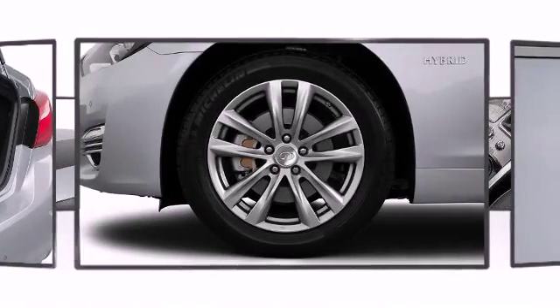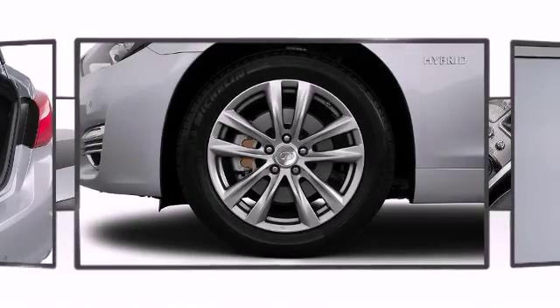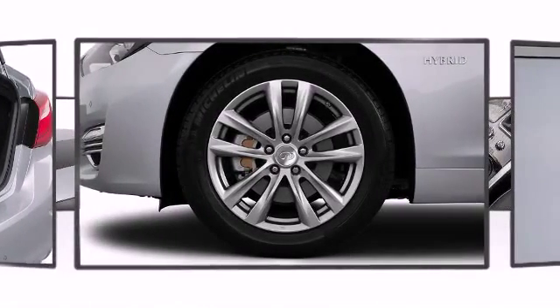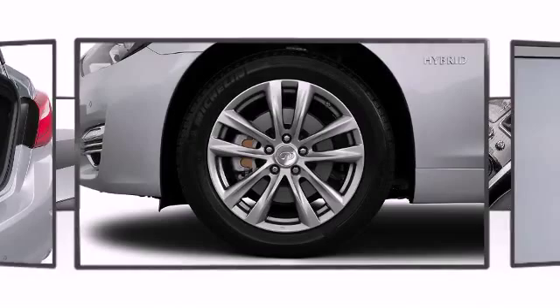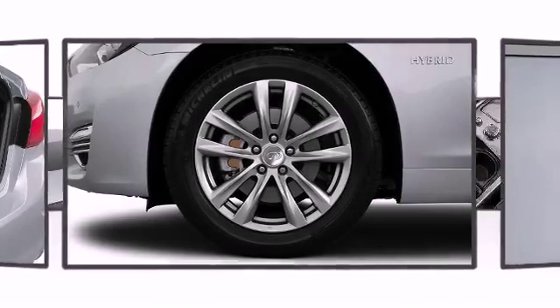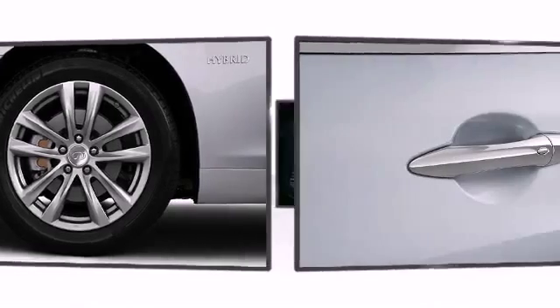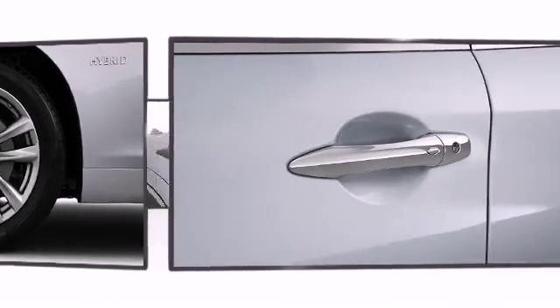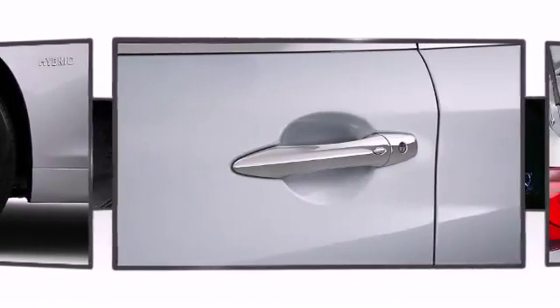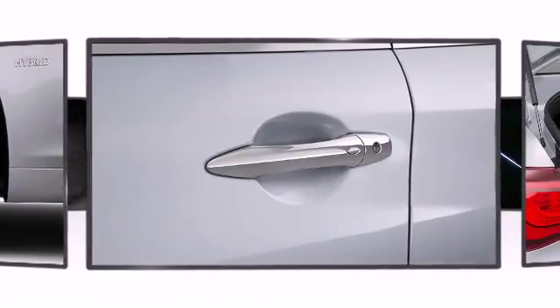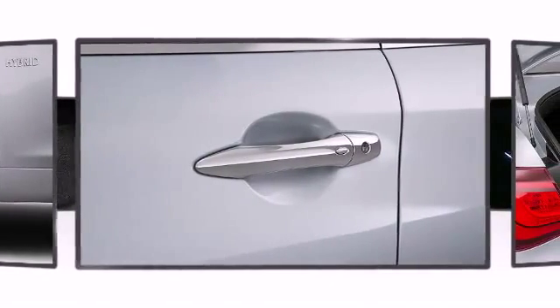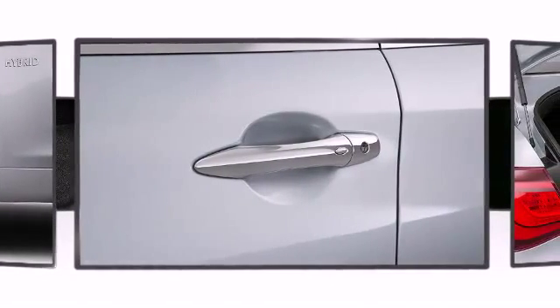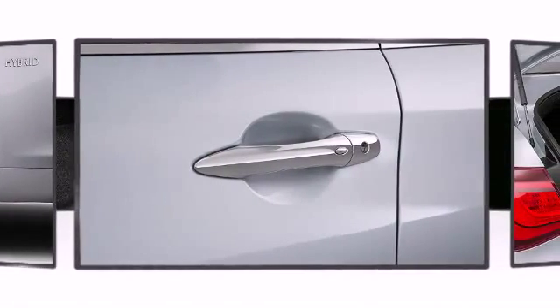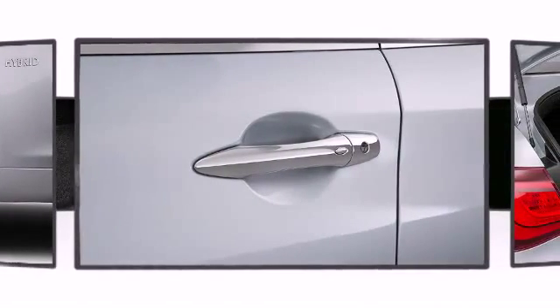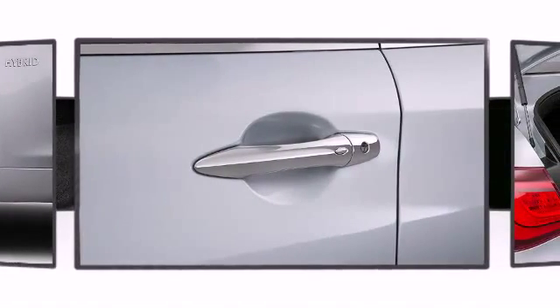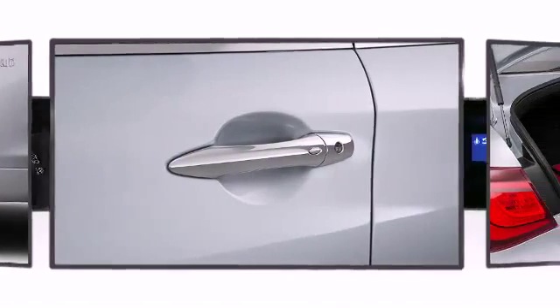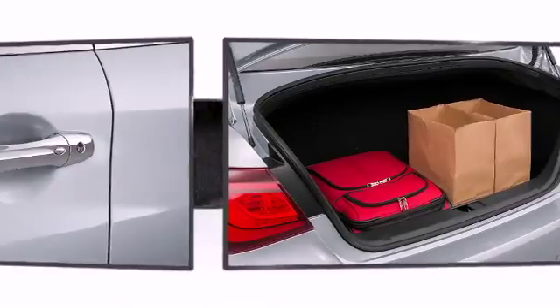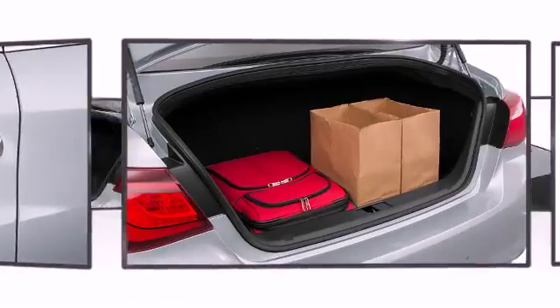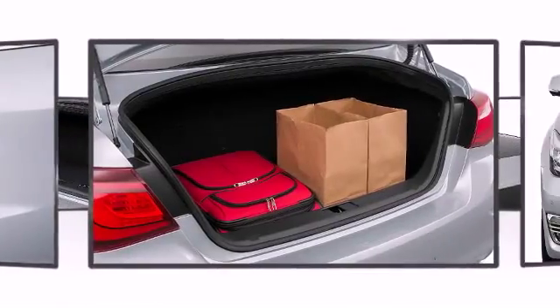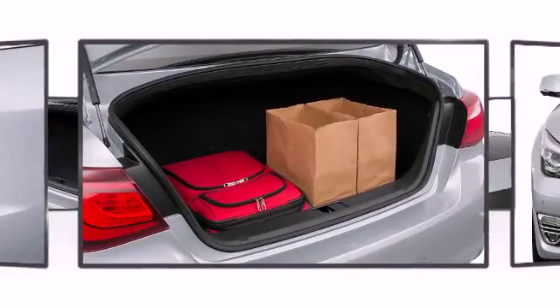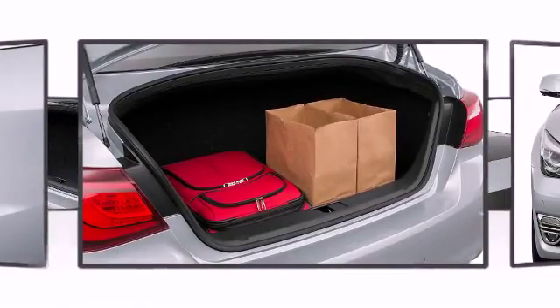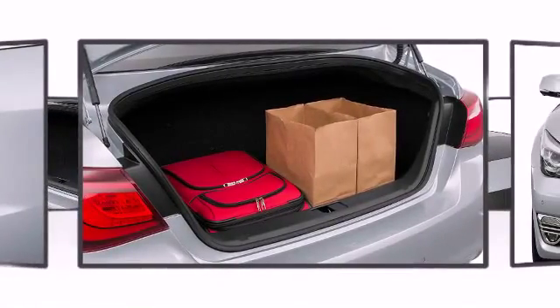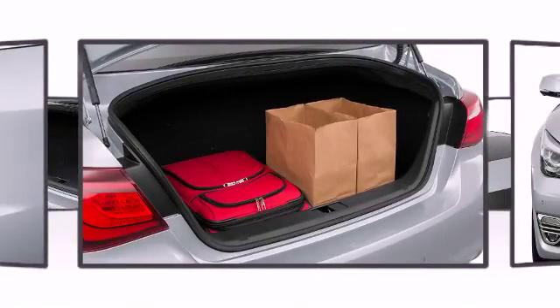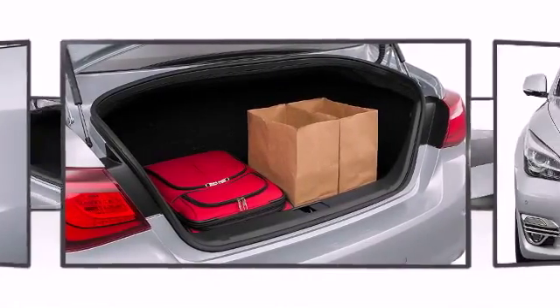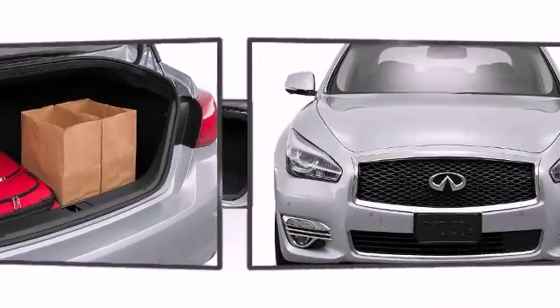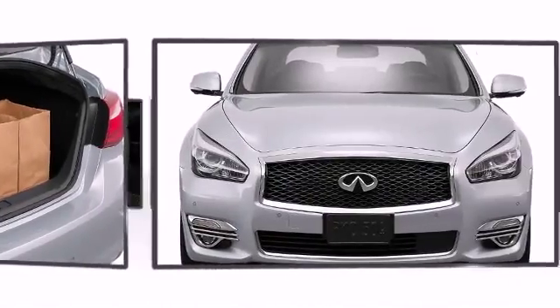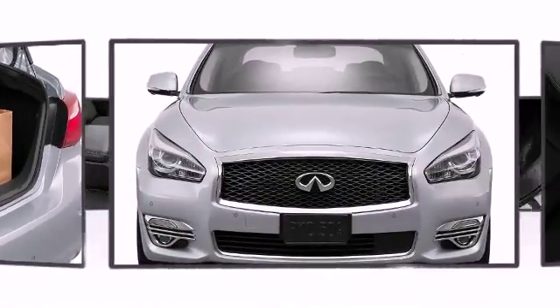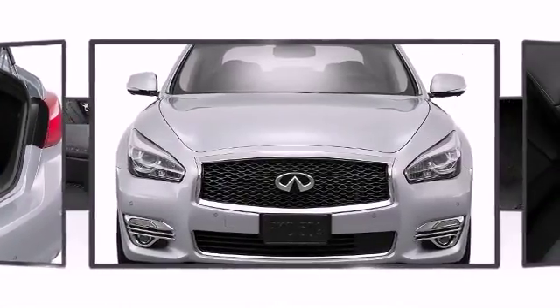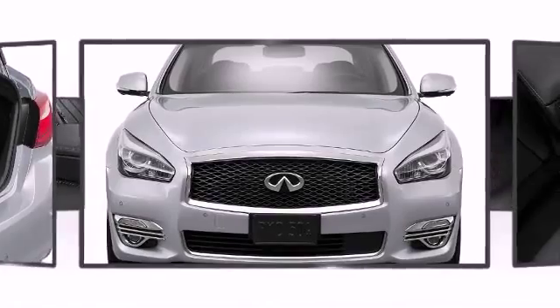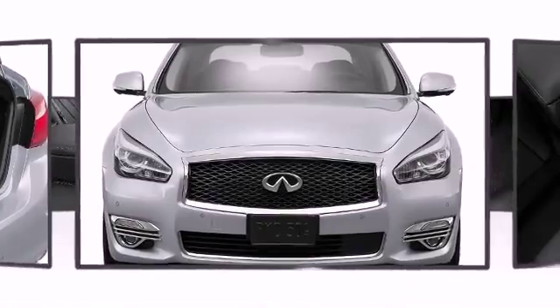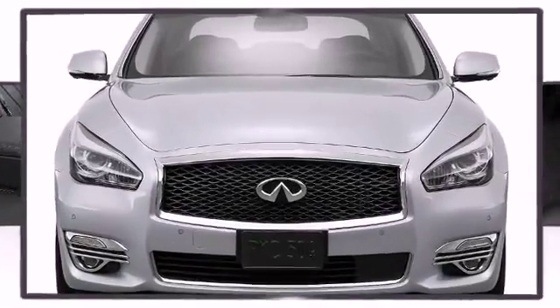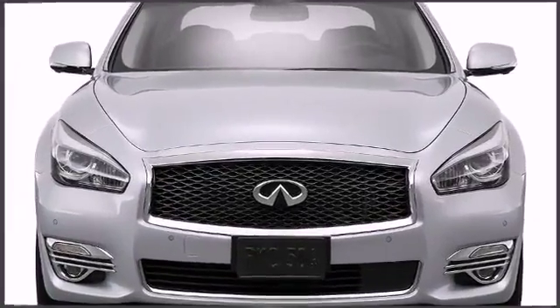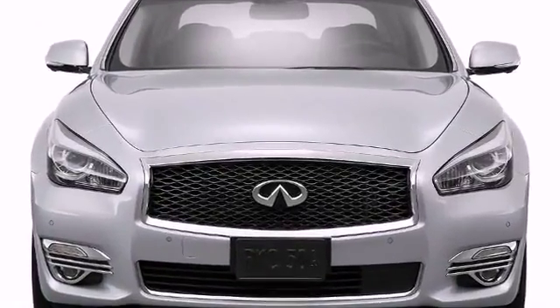The 2015 Infiniti Q70 Hybrid. With potent V6 power and performance equipment integrated throughout, this versatile and environmentally responsible vehicle provides both comfort and driving innovation.